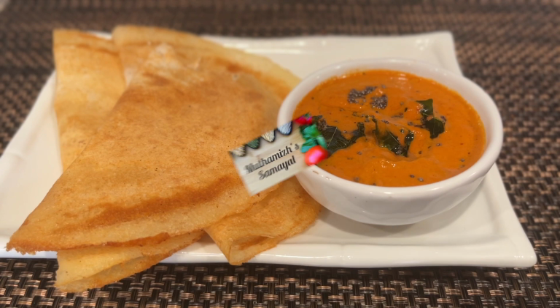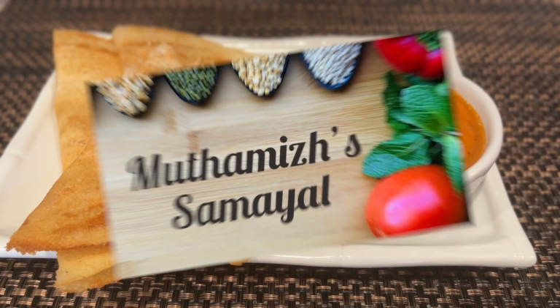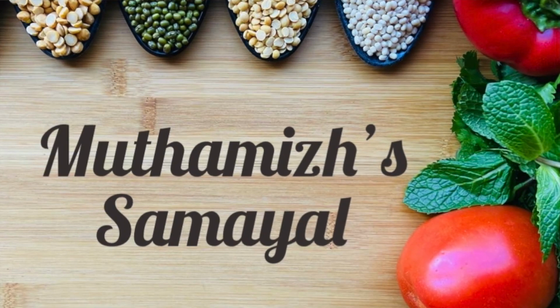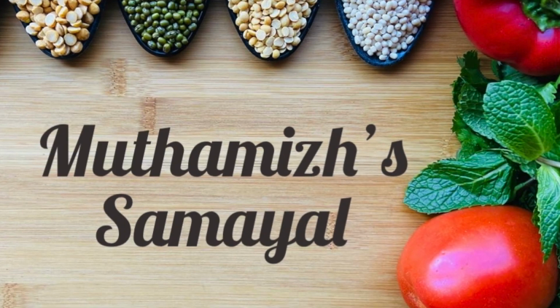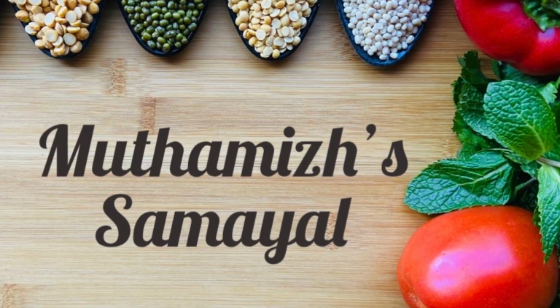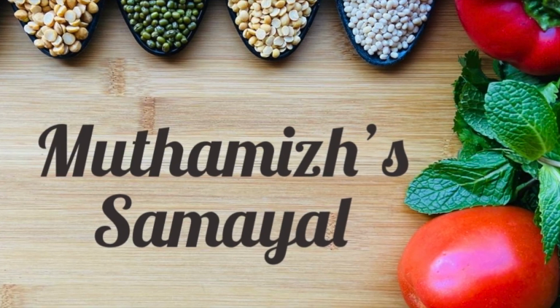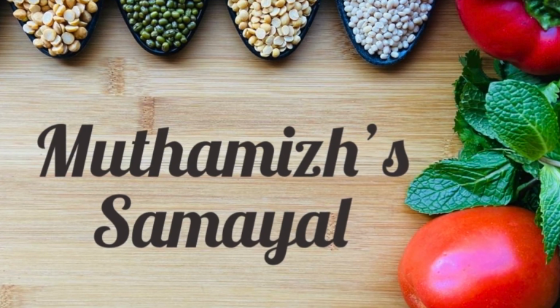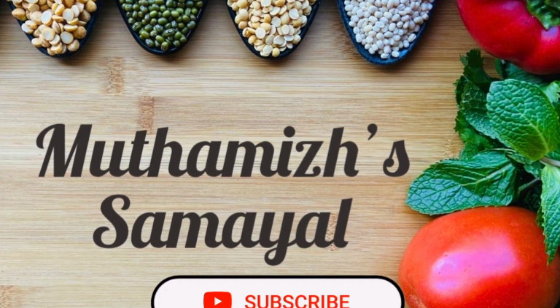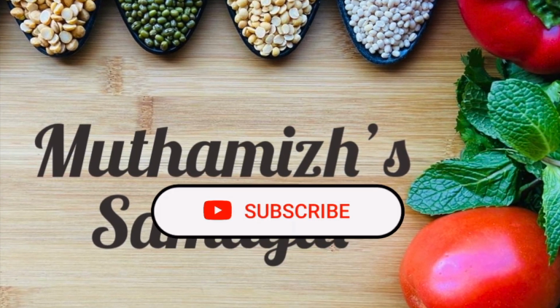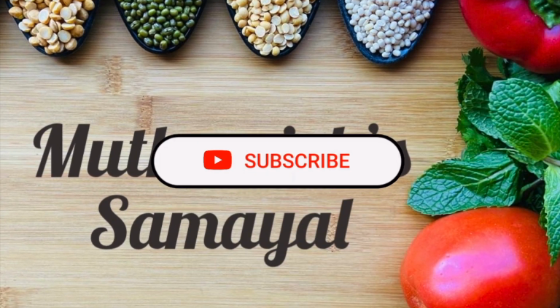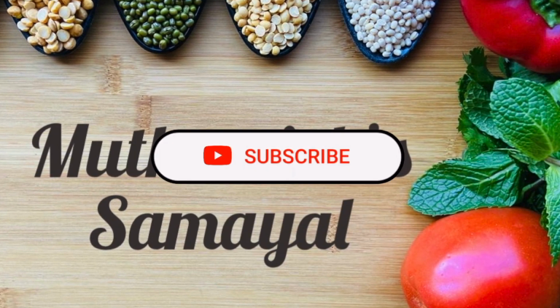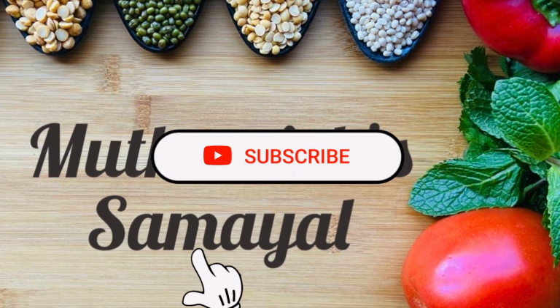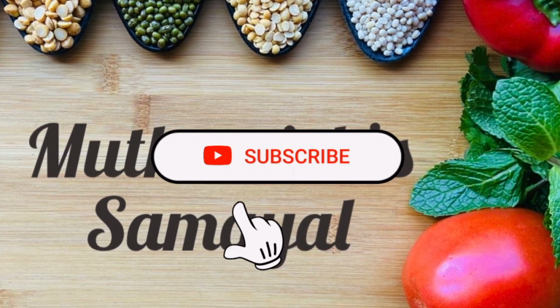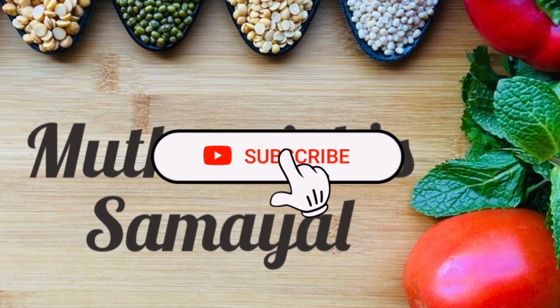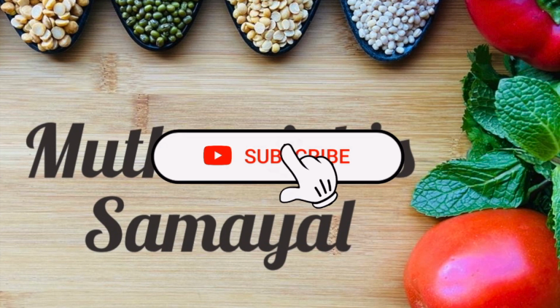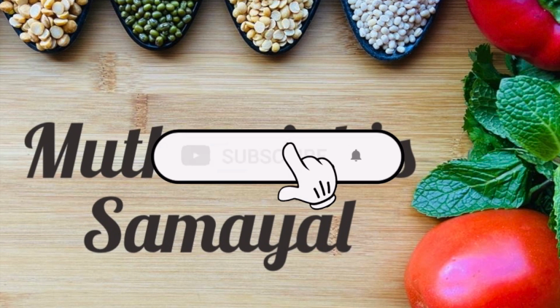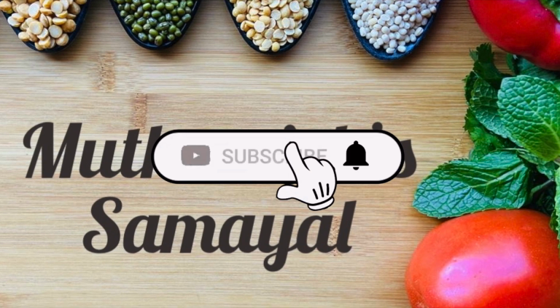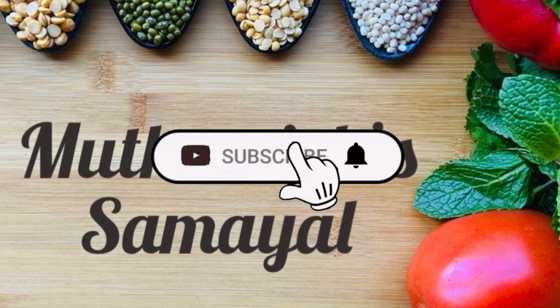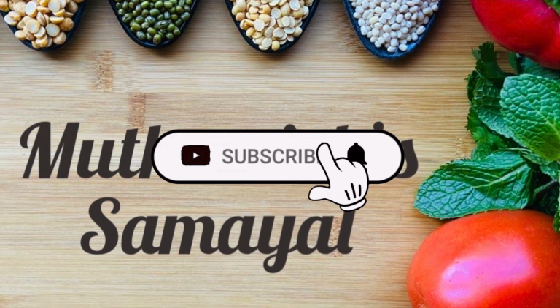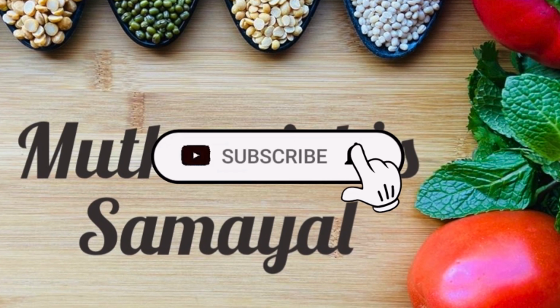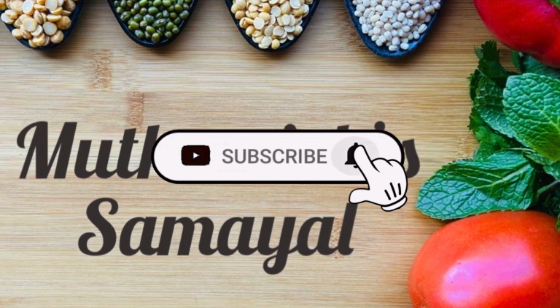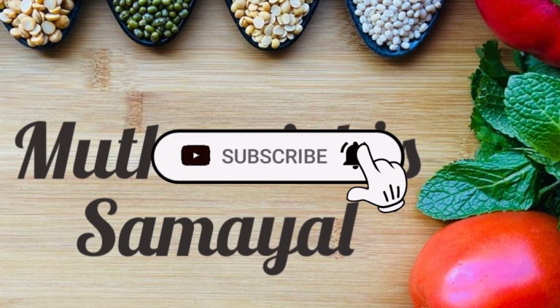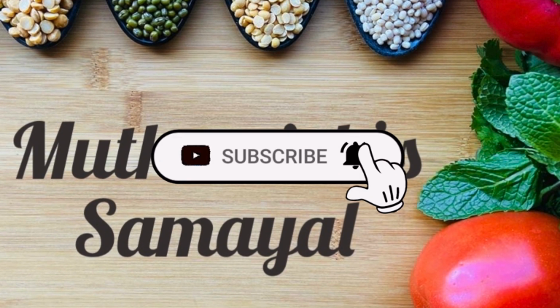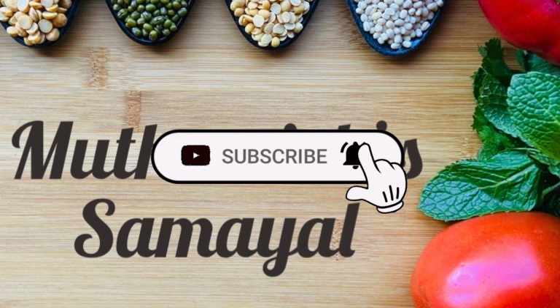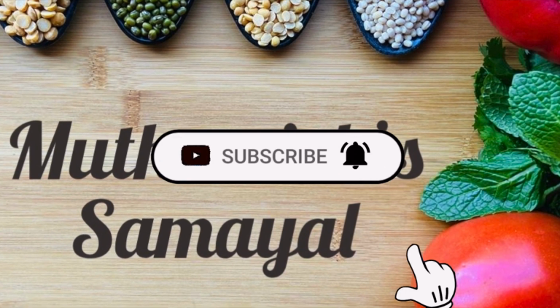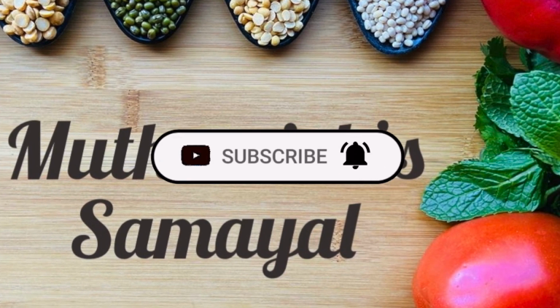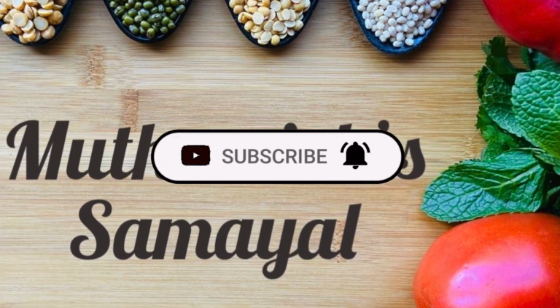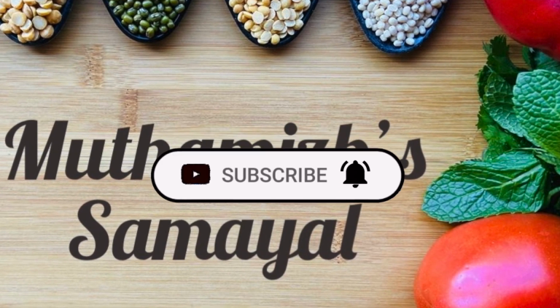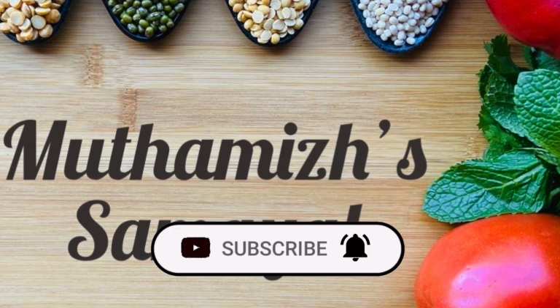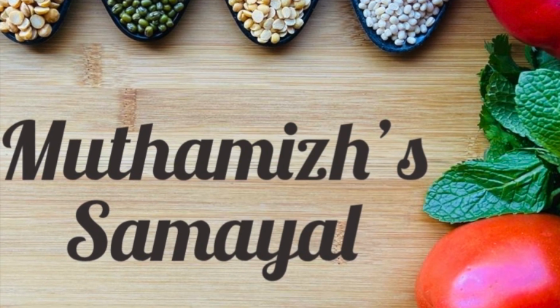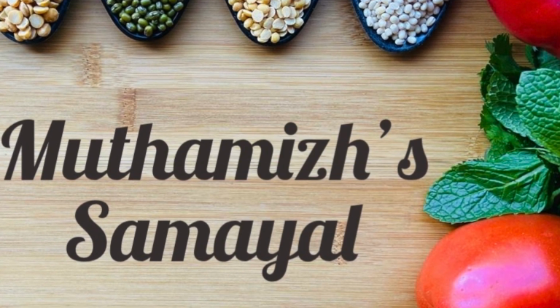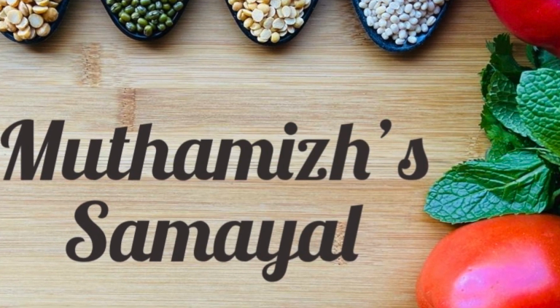How can you do this? Subscribe to our channel and press the bell icon. Now, how should we make this recipe?